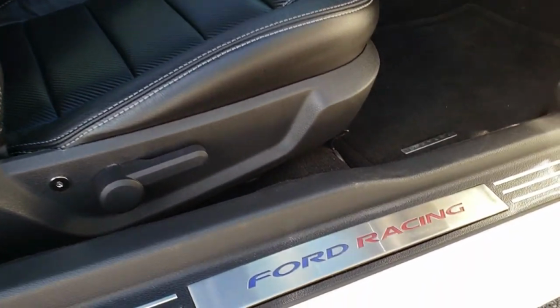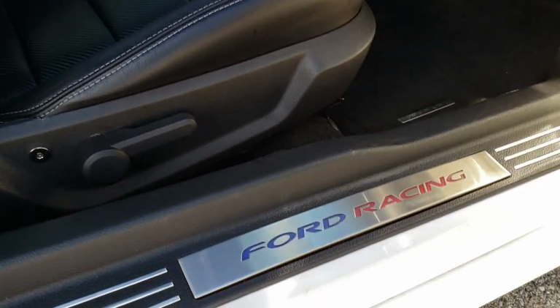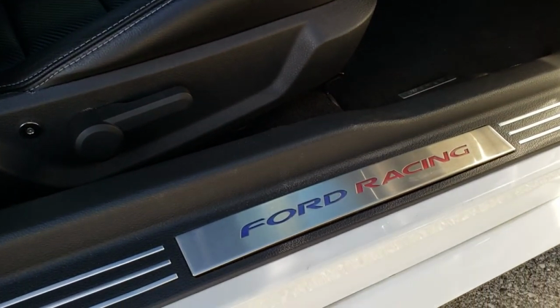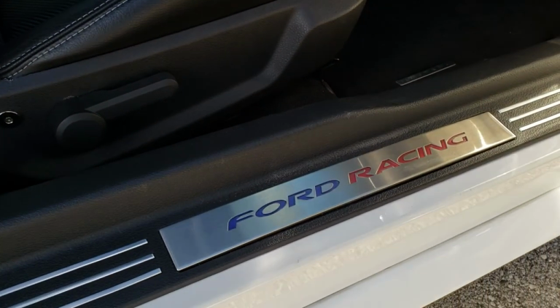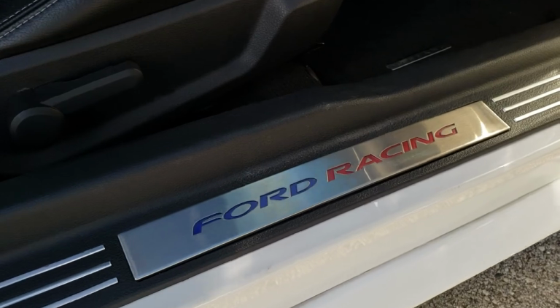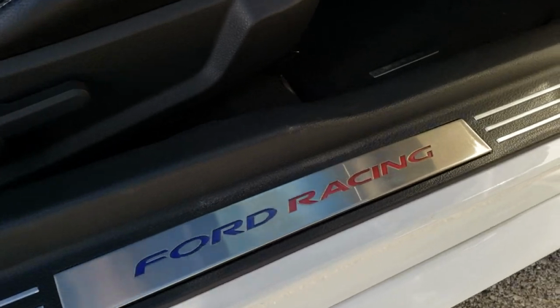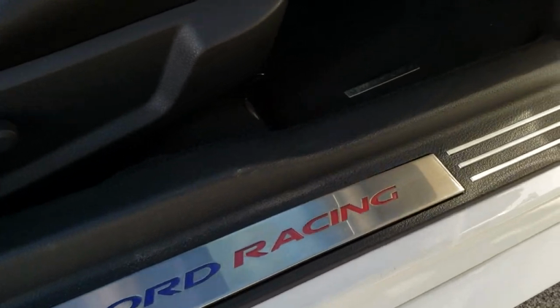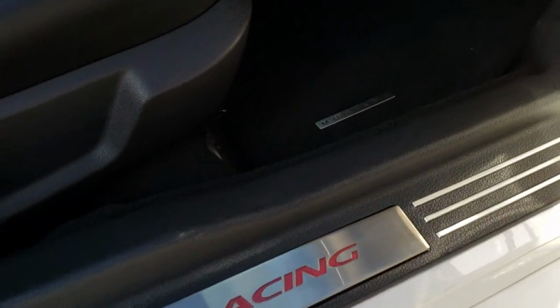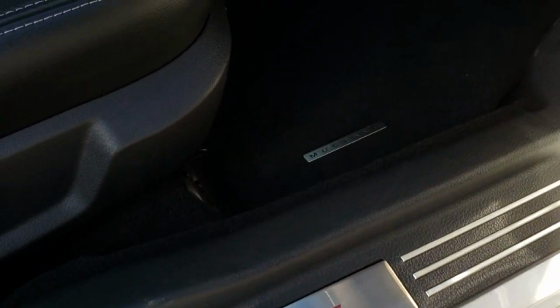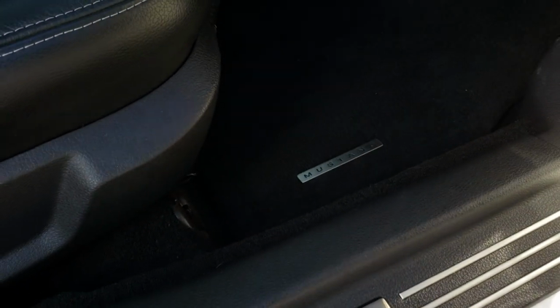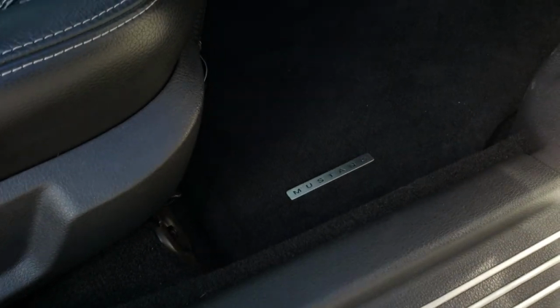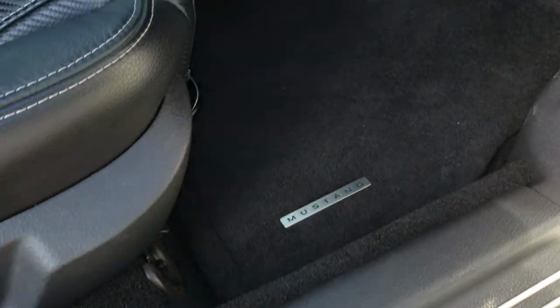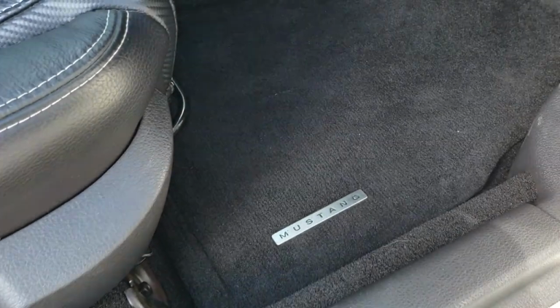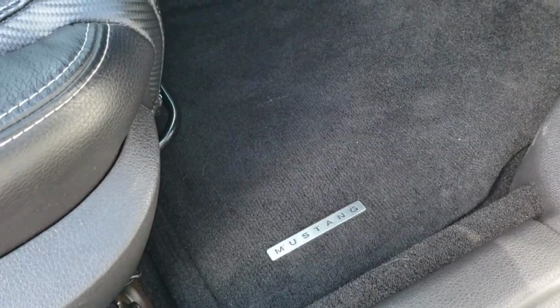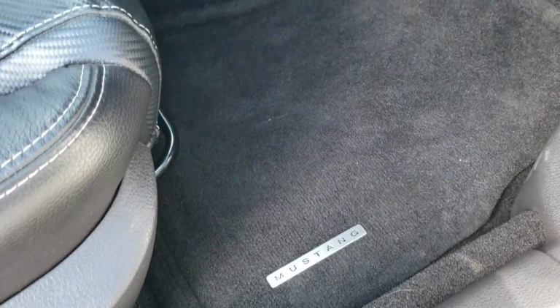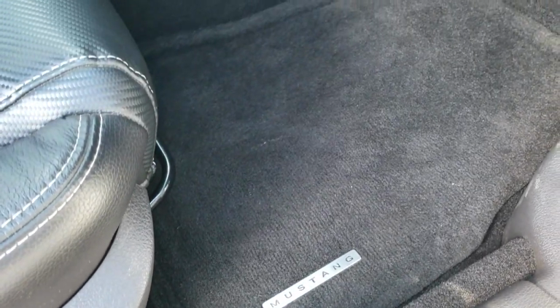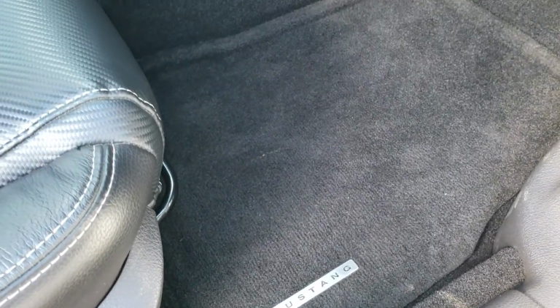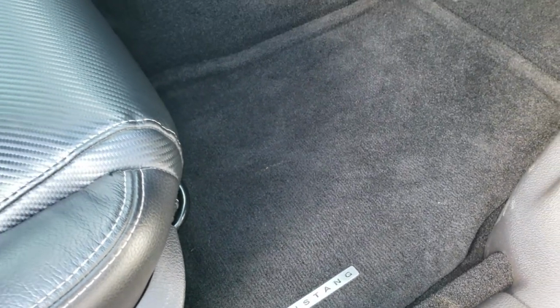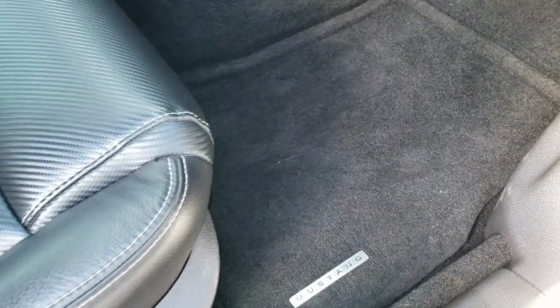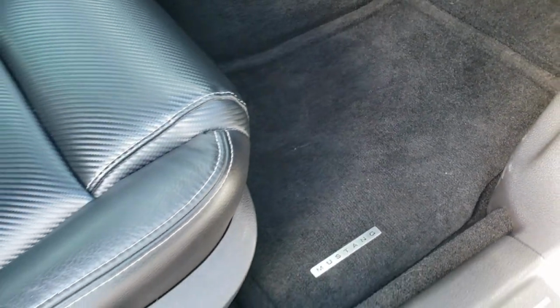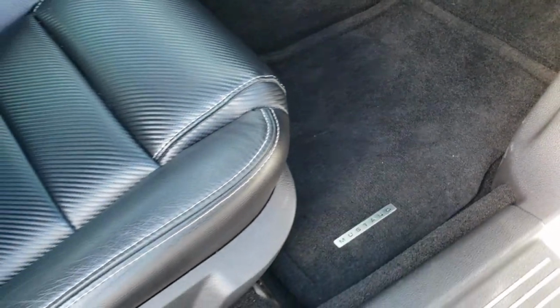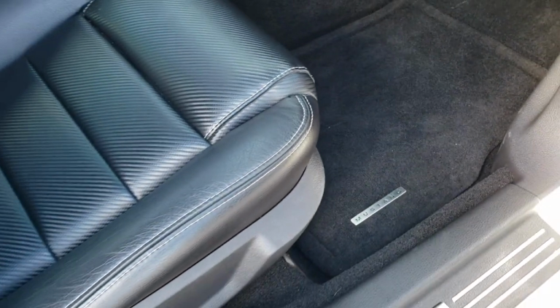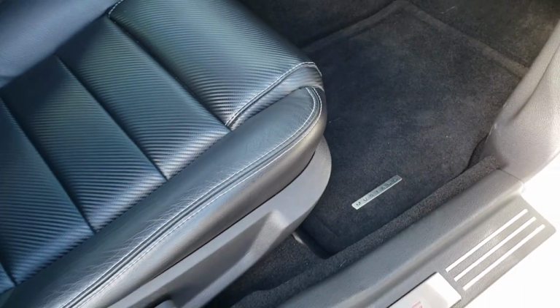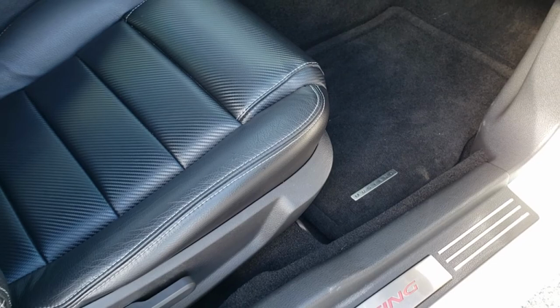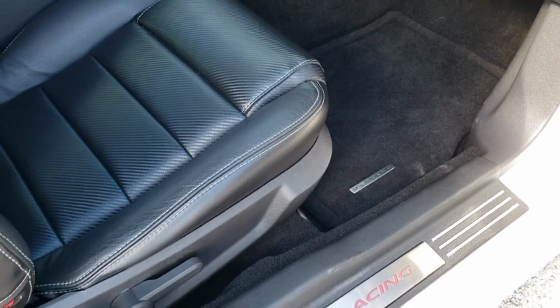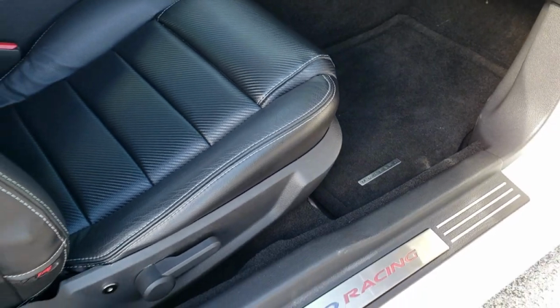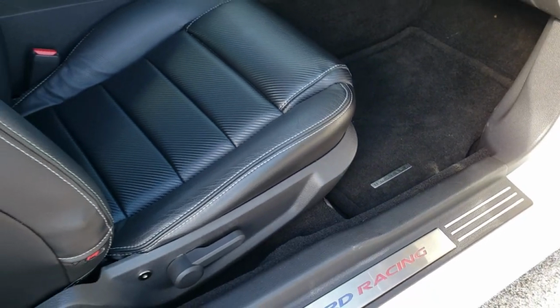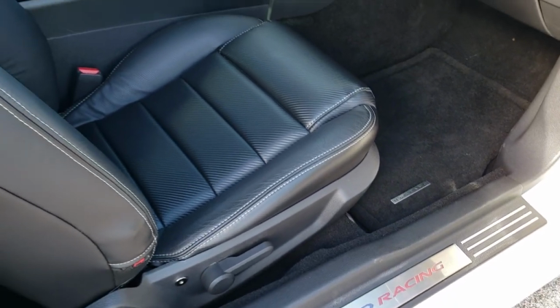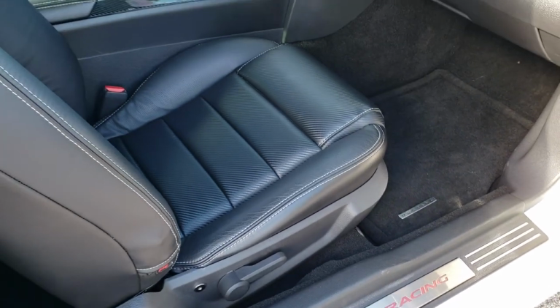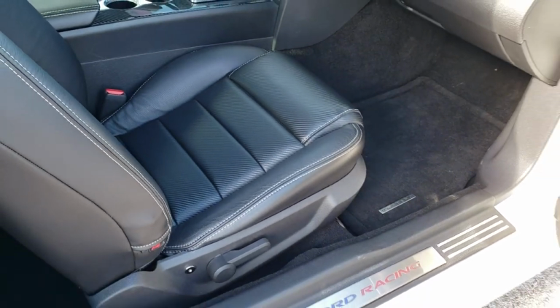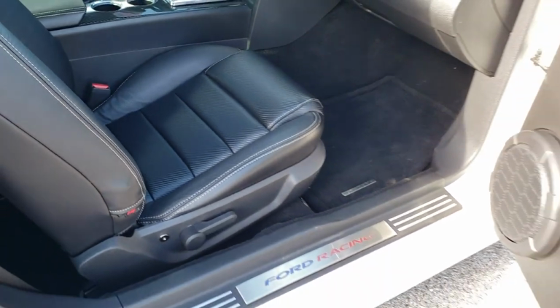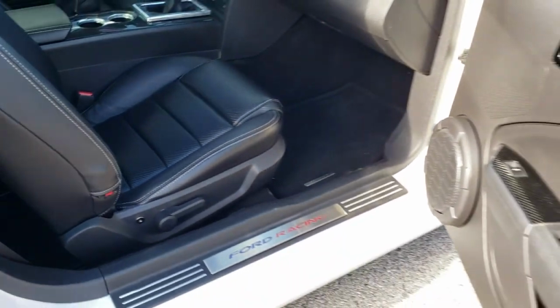It has the Ford Racing plates, Mustang floor mats, and the passenger seat is in really nice condition.